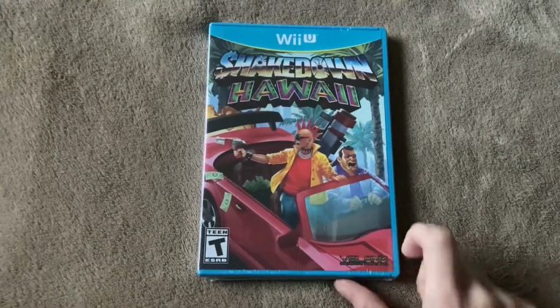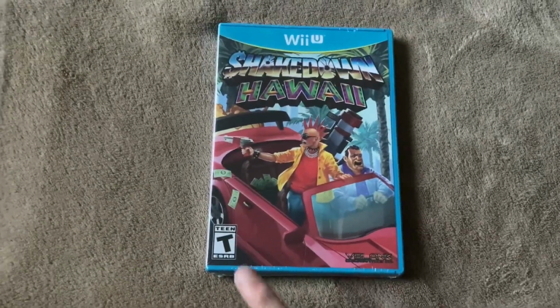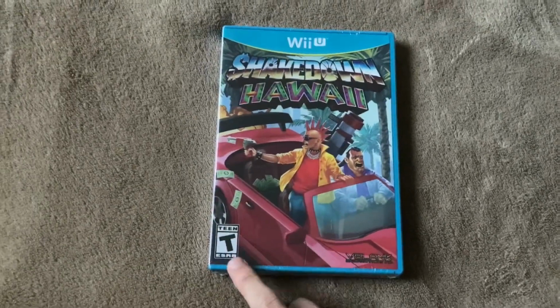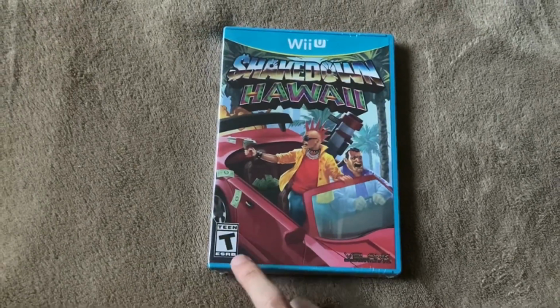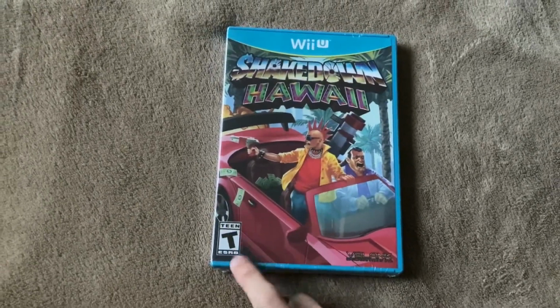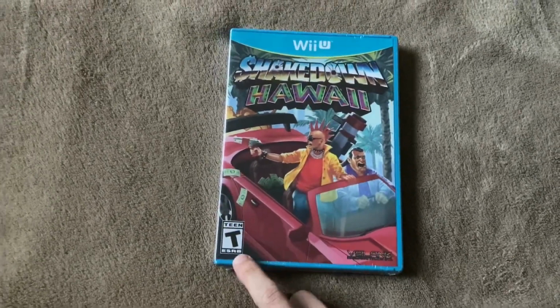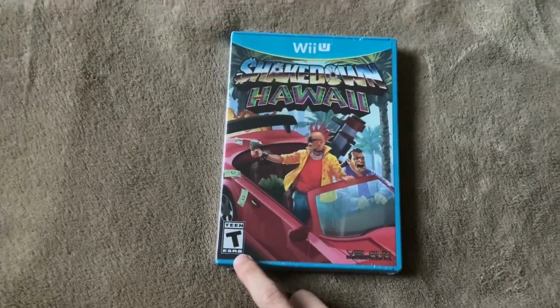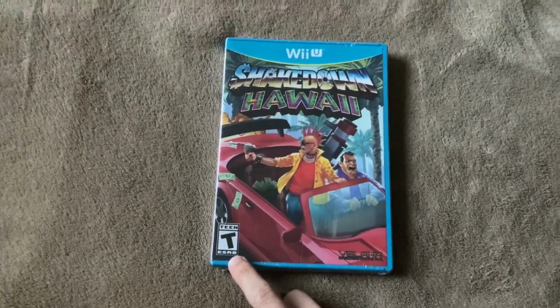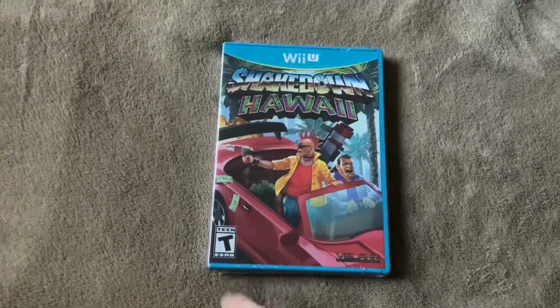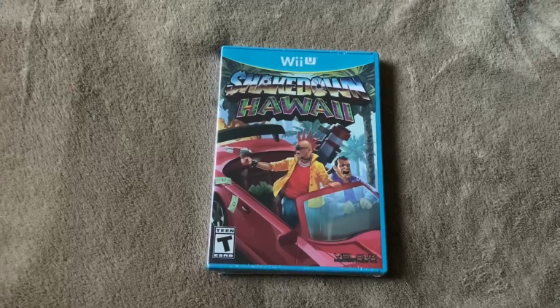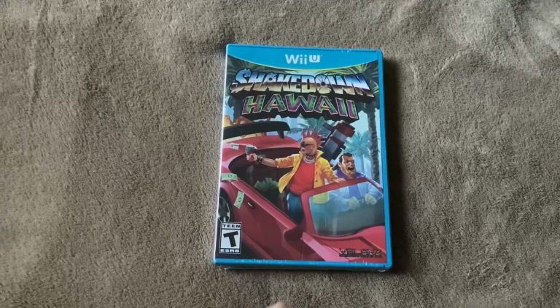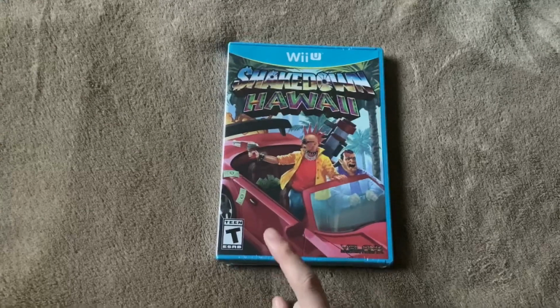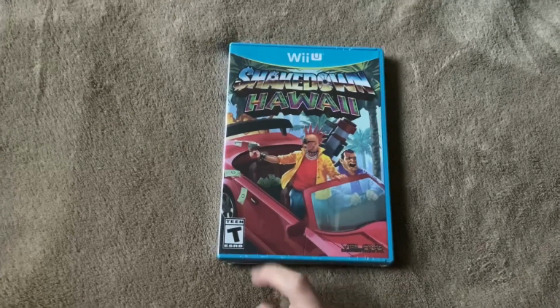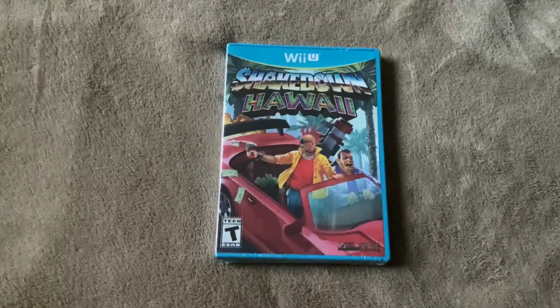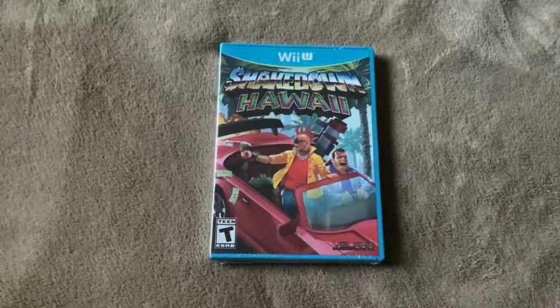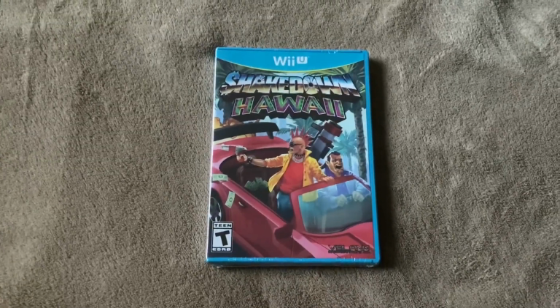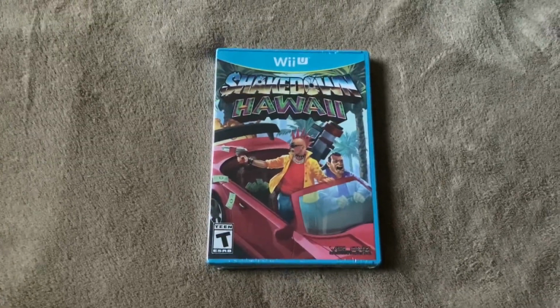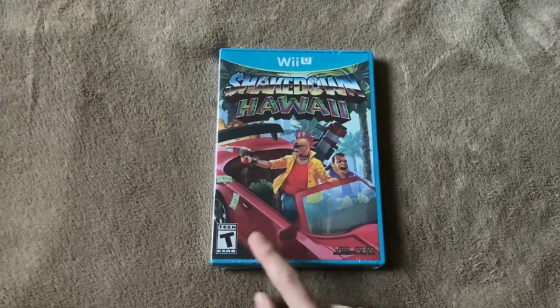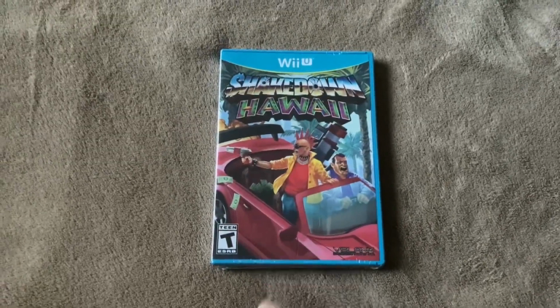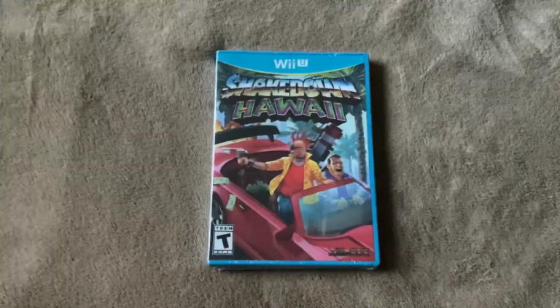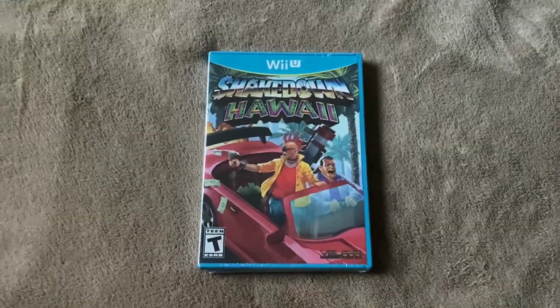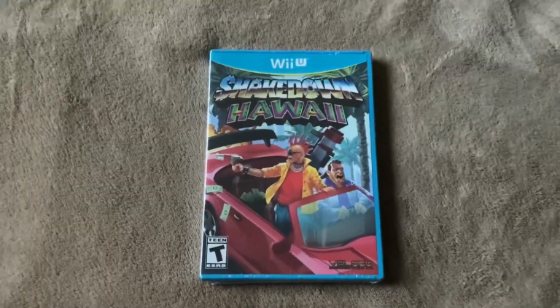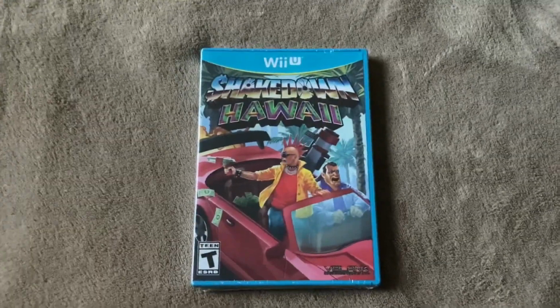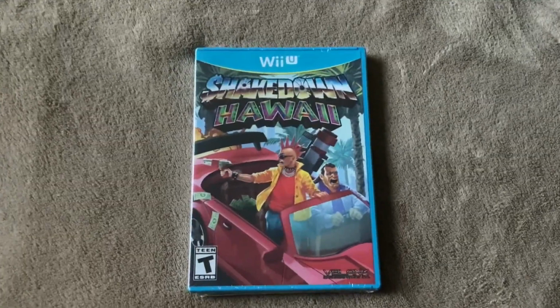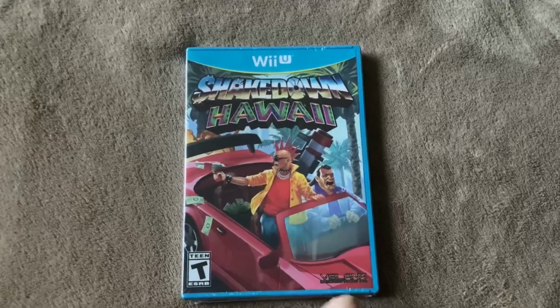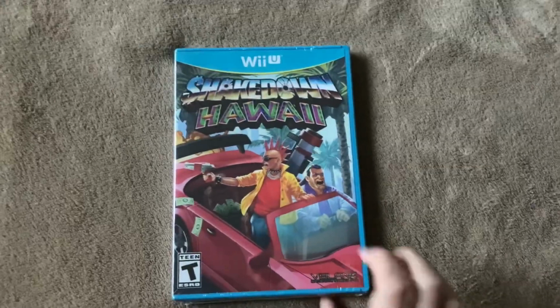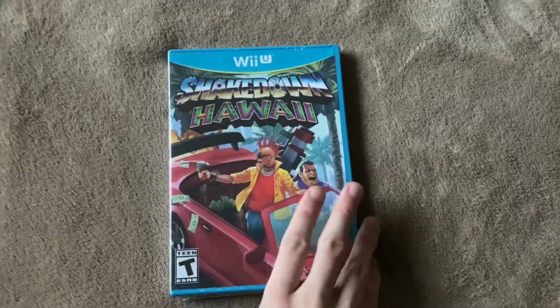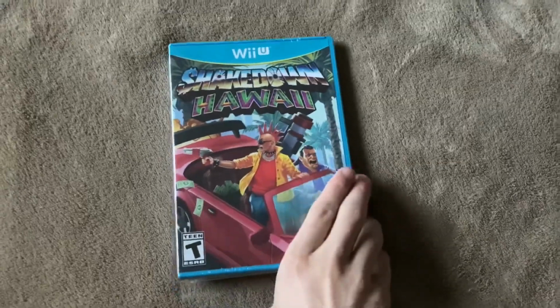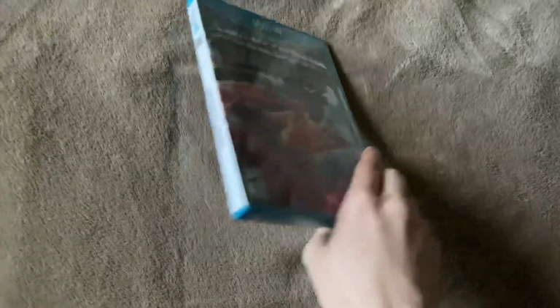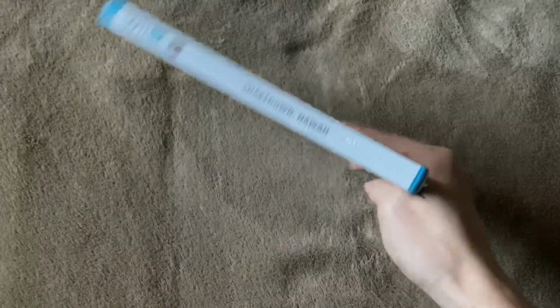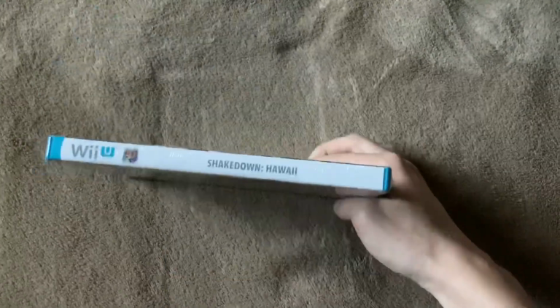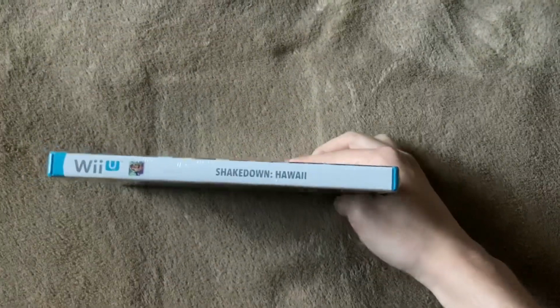And unlike the Wii version, this is actually a US copy, so that means people can actually play this on their US systems without needing to mod it, which is pretty cool. But yeah, anyways, let's take a look at the spine.